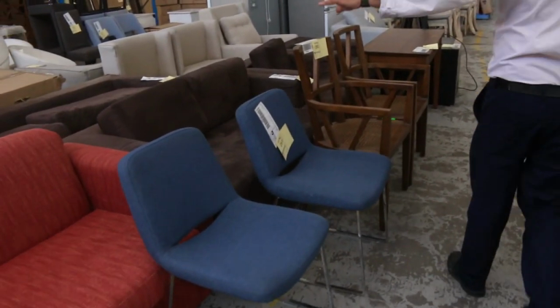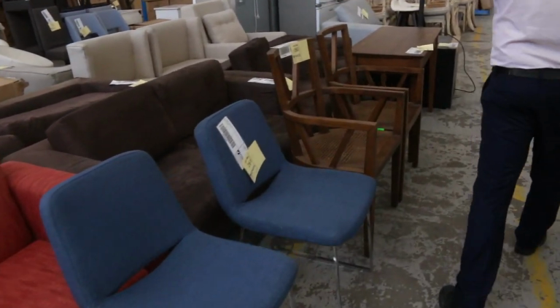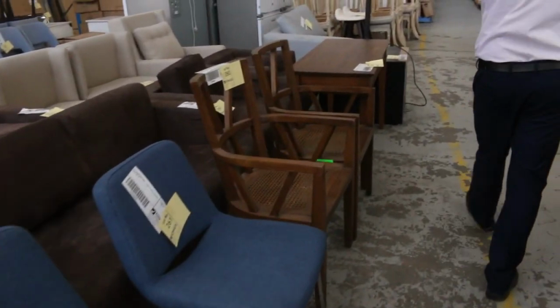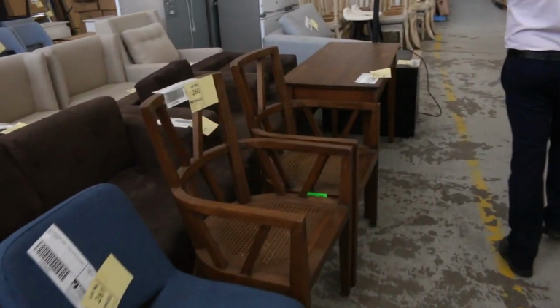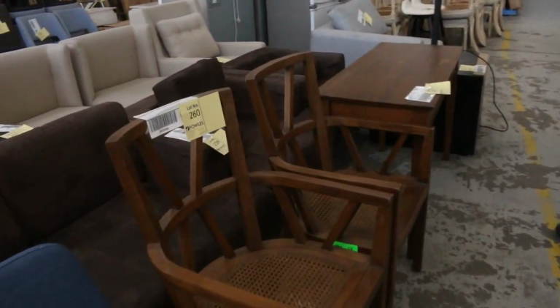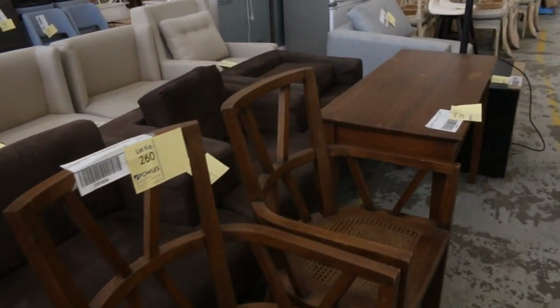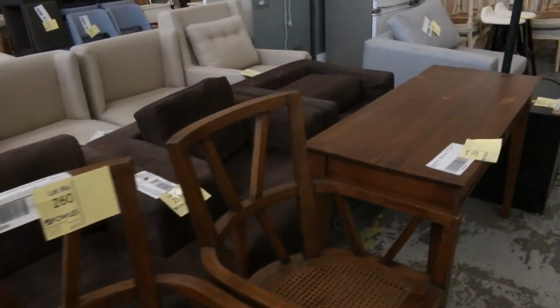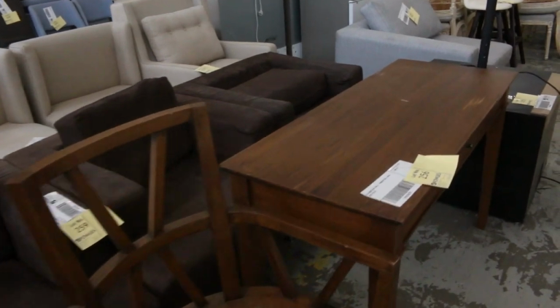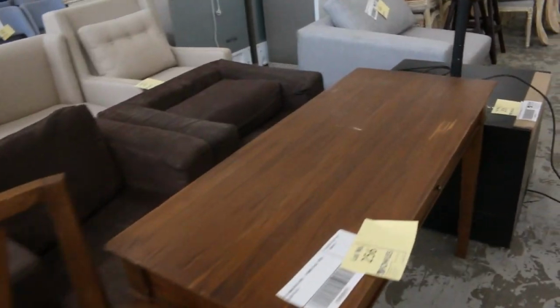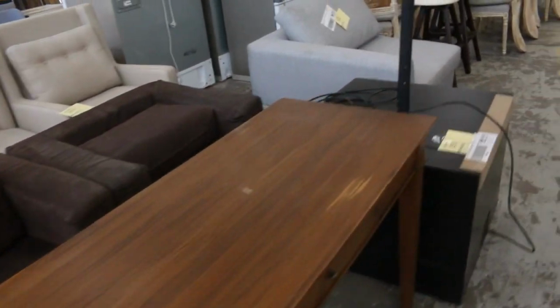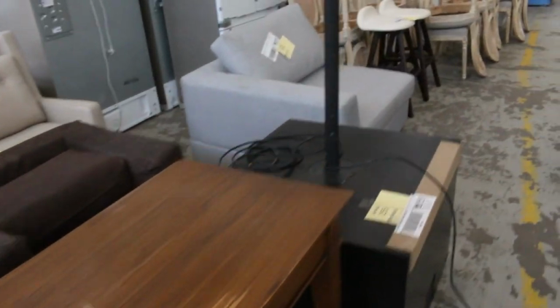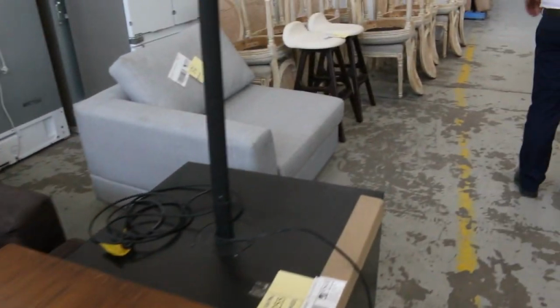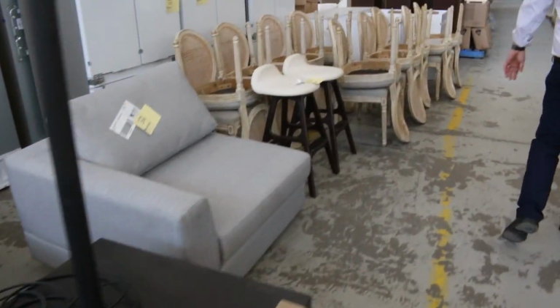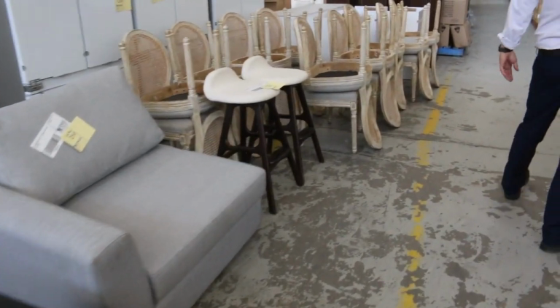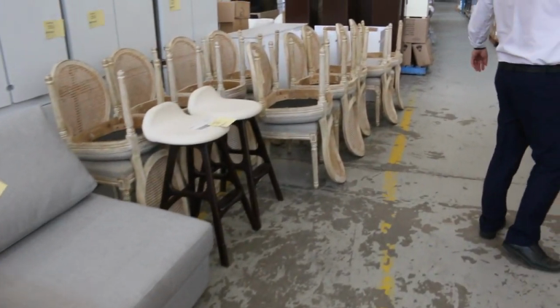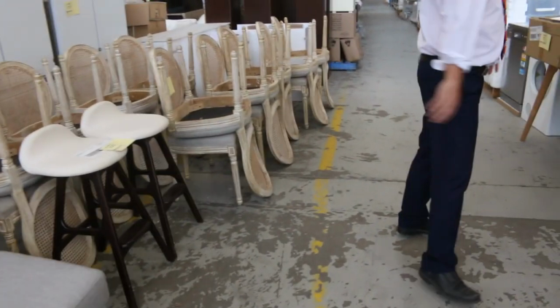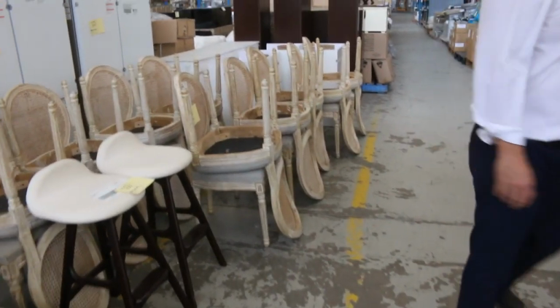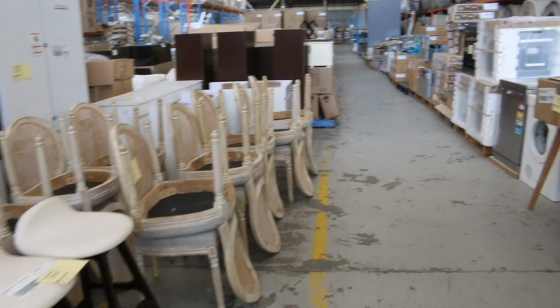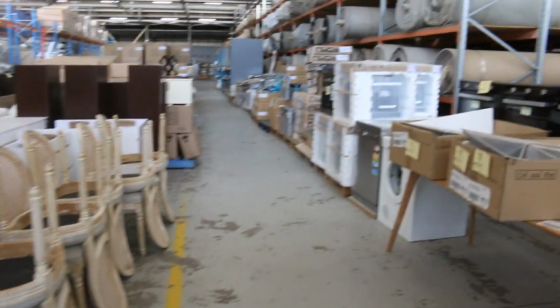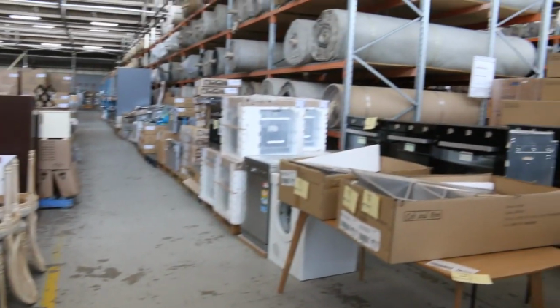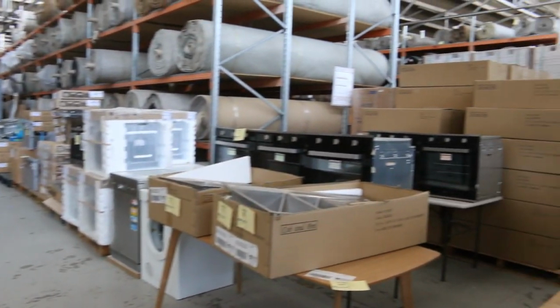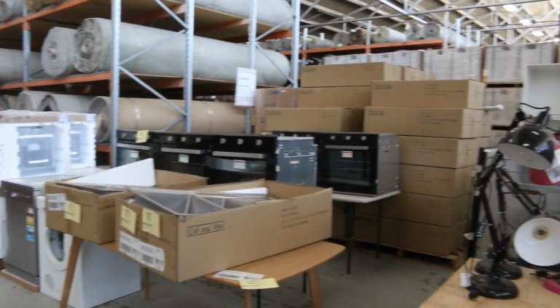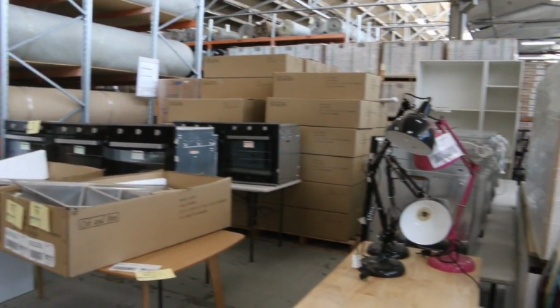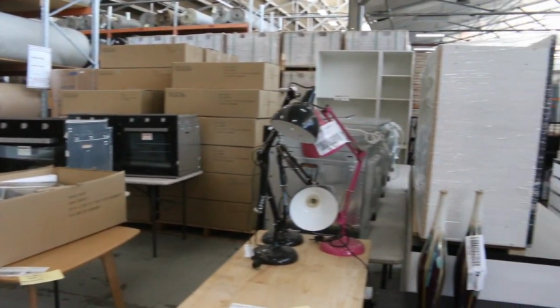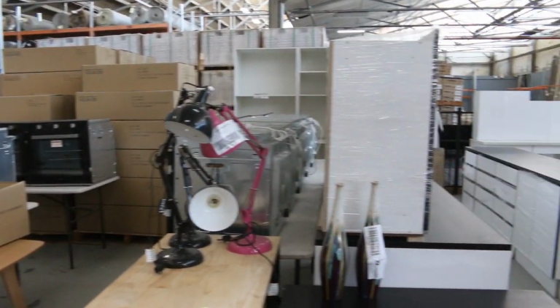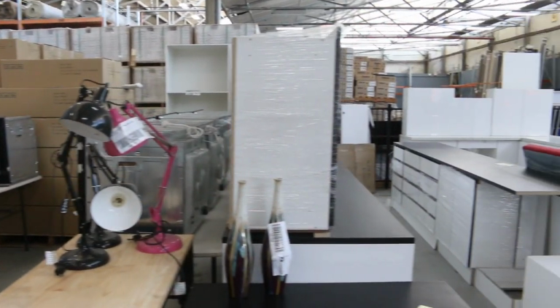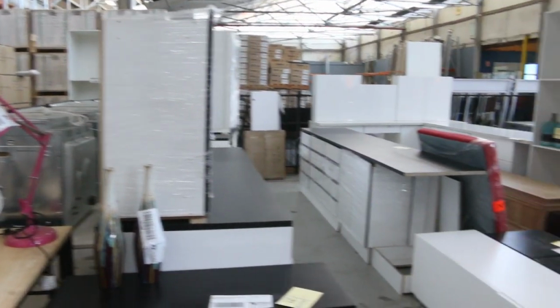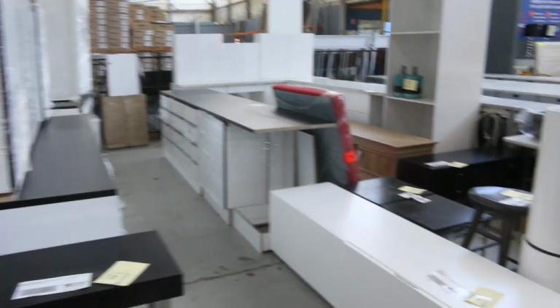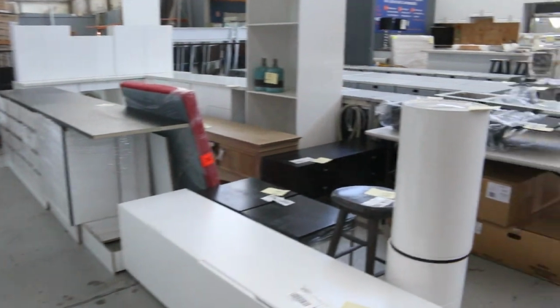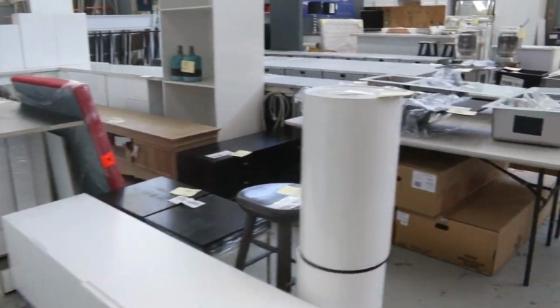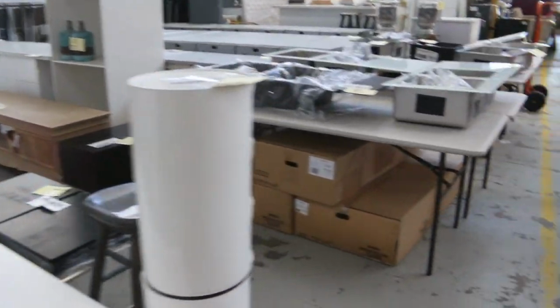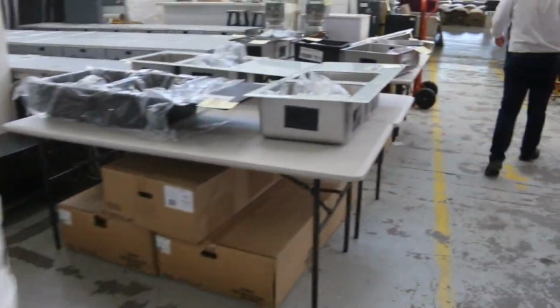Heaps and heaps of furniture — 95% of it's unreserved, so it's going to be some supersonic bargains. Loads of ovens I can see as well, and I can see some complete kitchens over the back. You can see entertainment units too. We'll go outside and have a look at what else is out there.